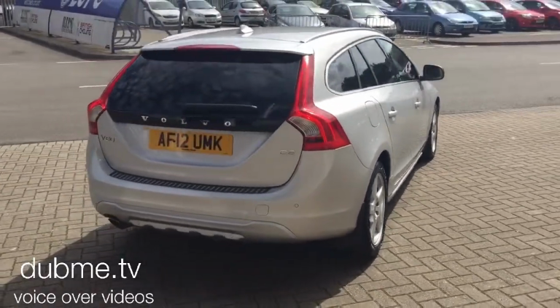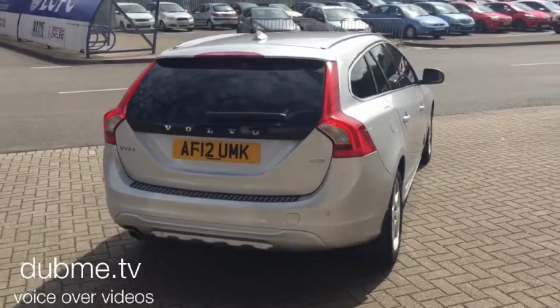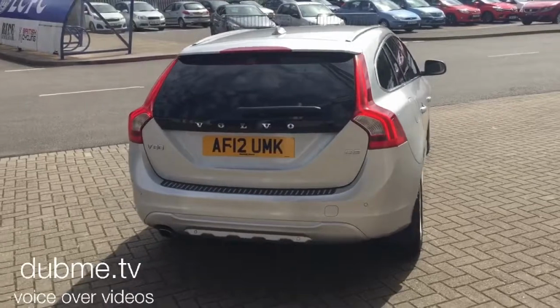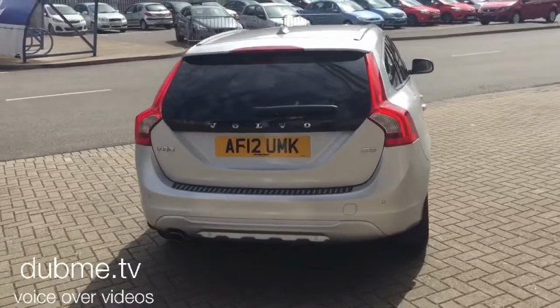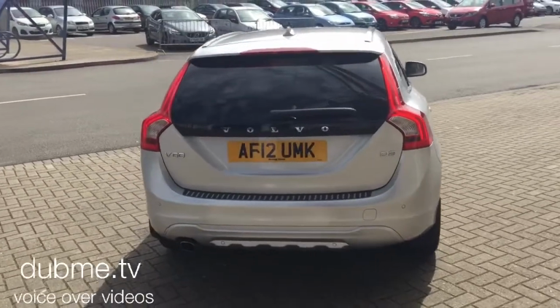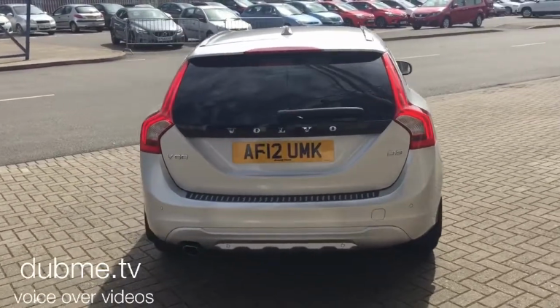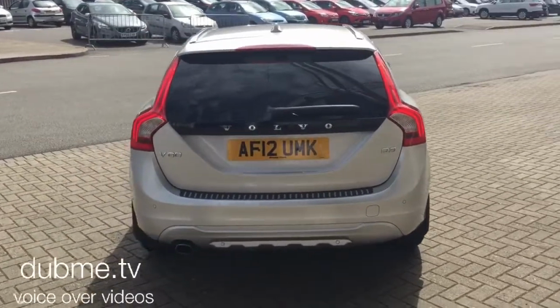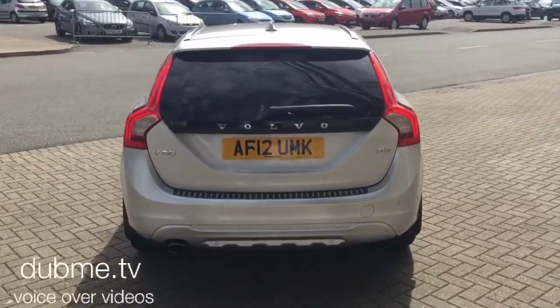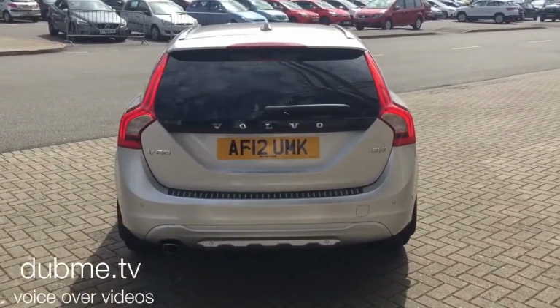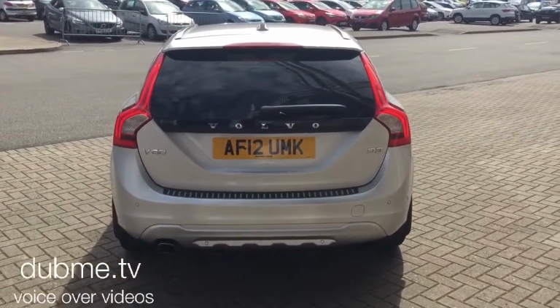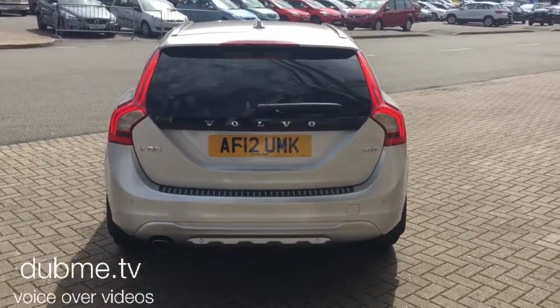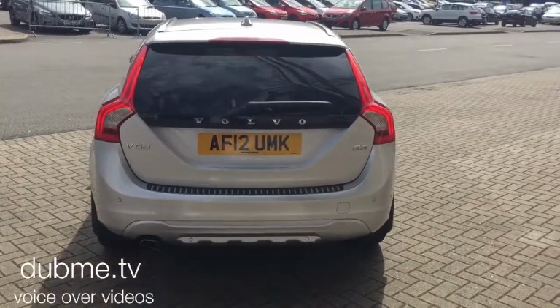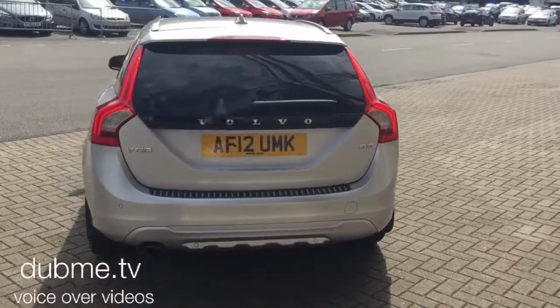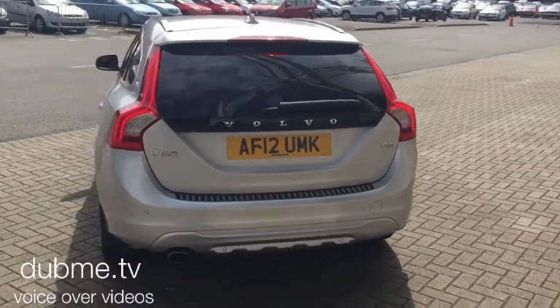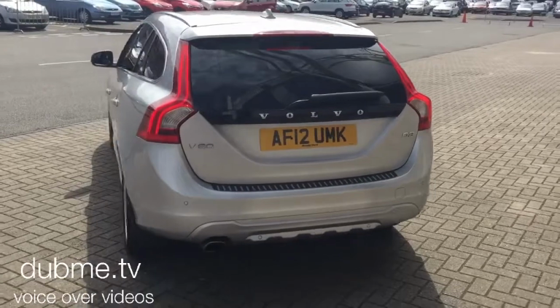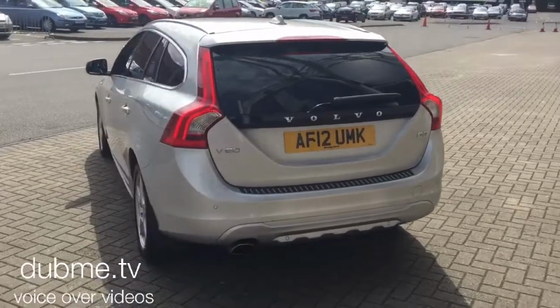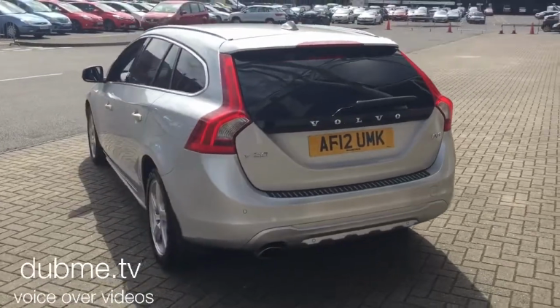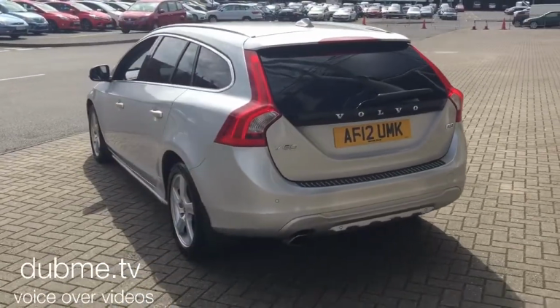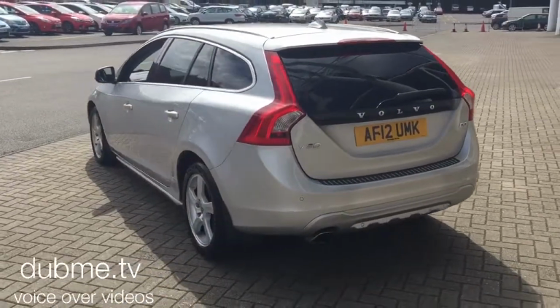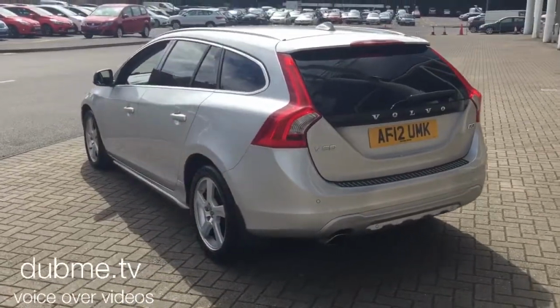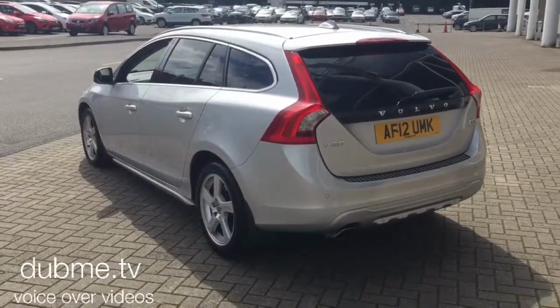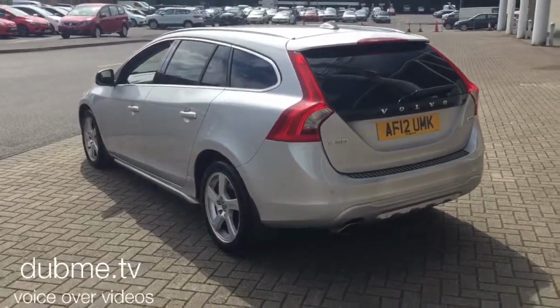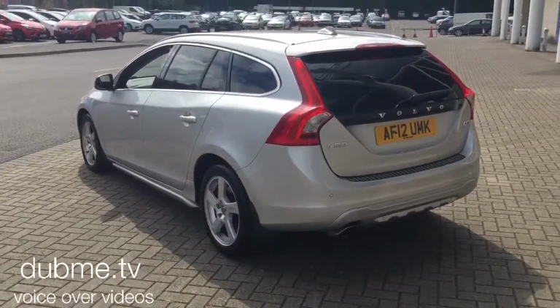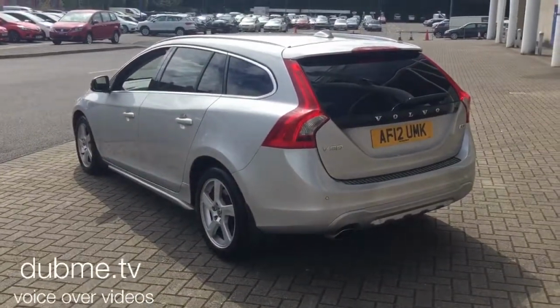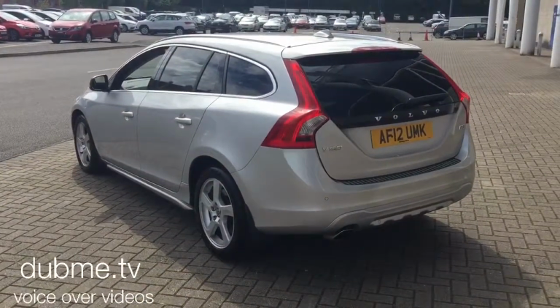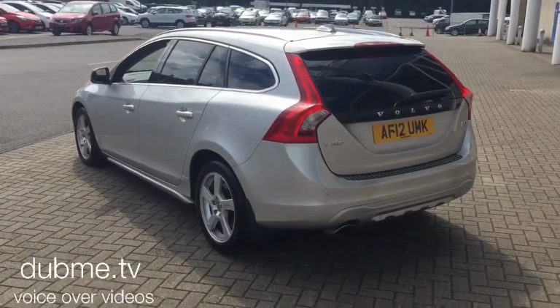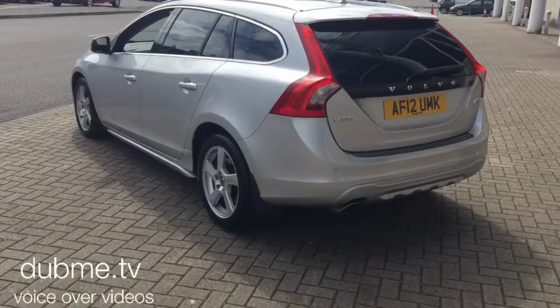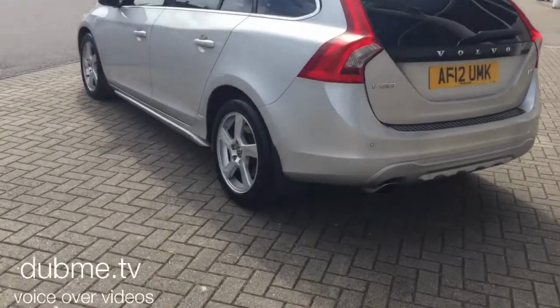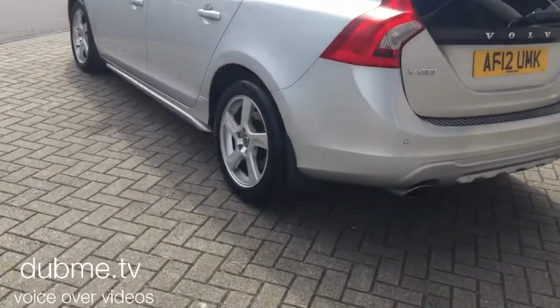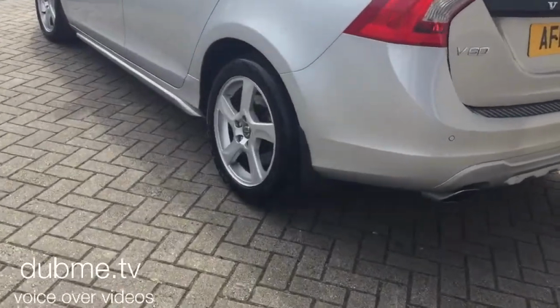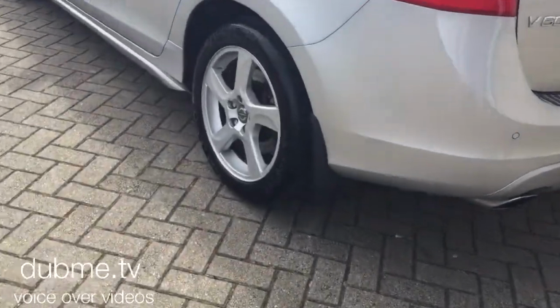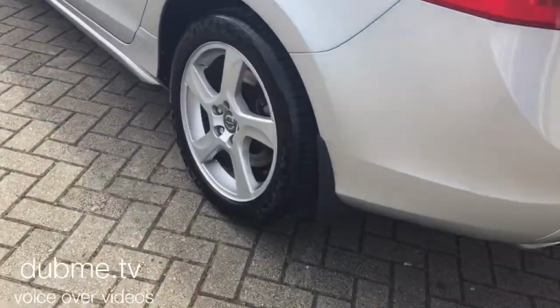The car has a voice-activated satellite navigation, Bluetooth hands-free system, rear park assist, high performance audio with CD player, and rear privacy glass.